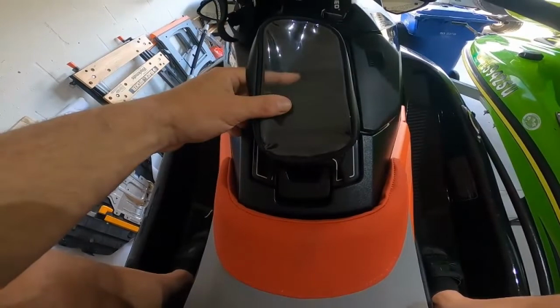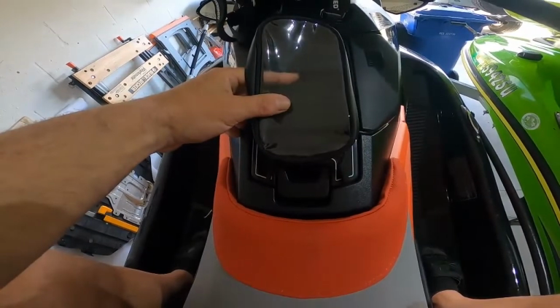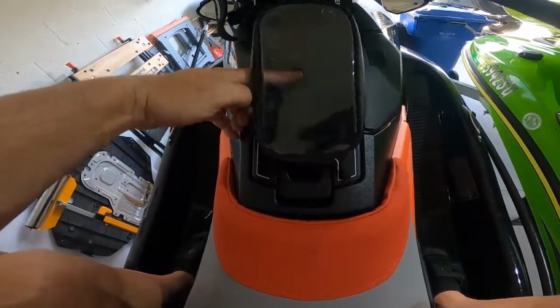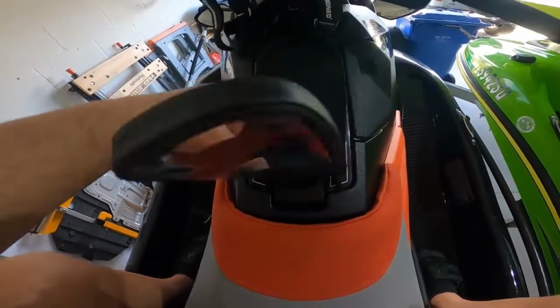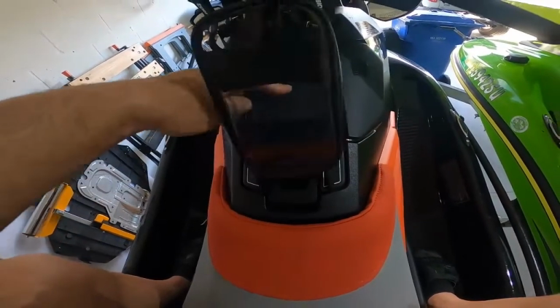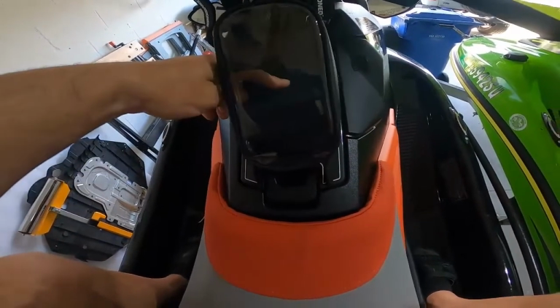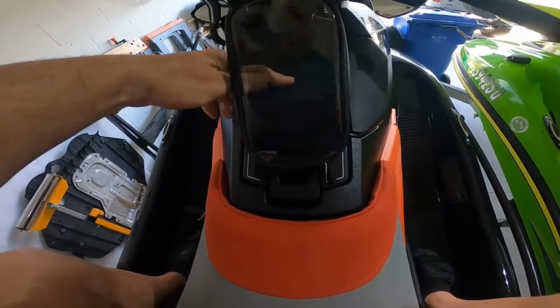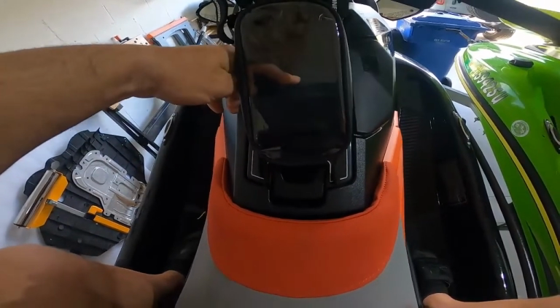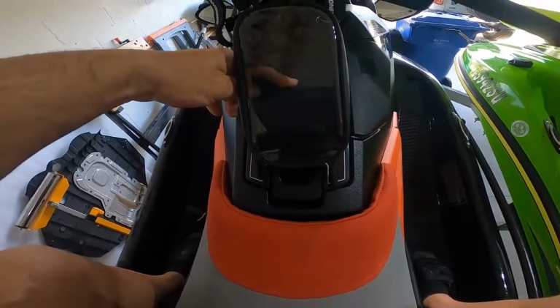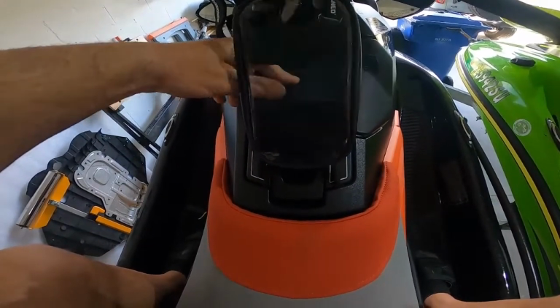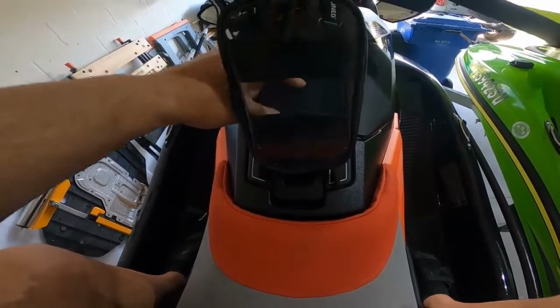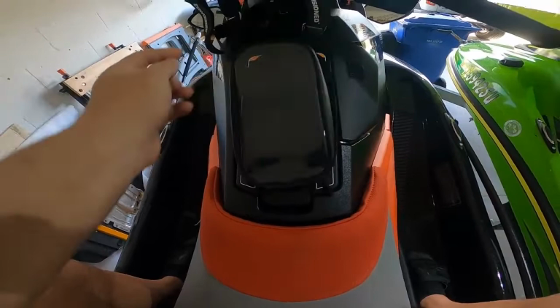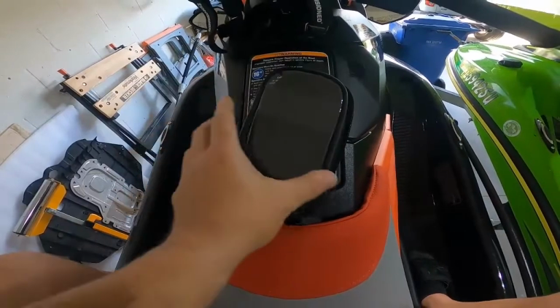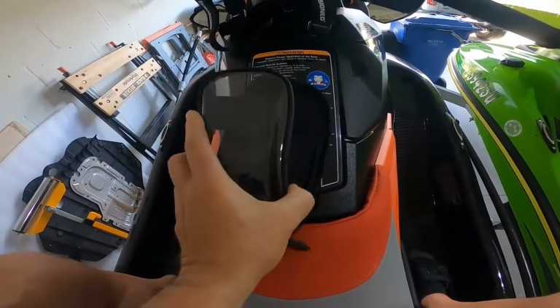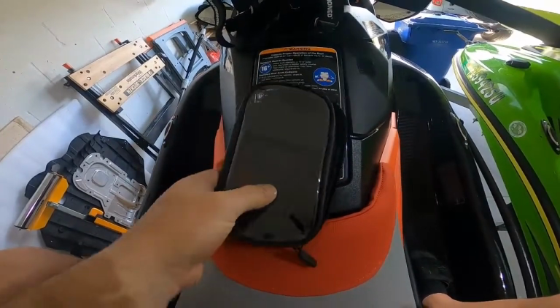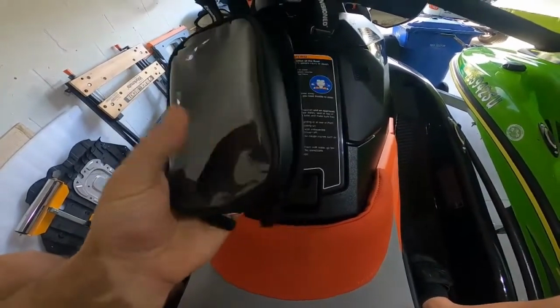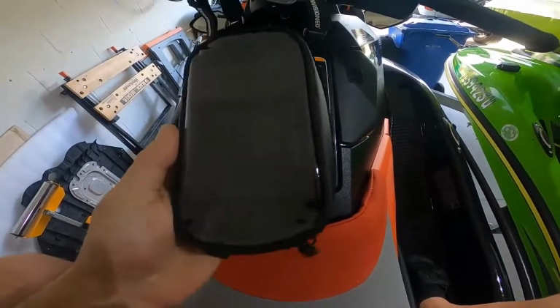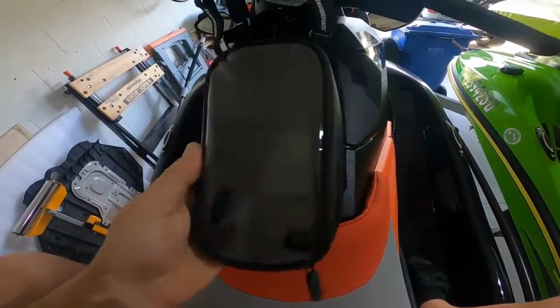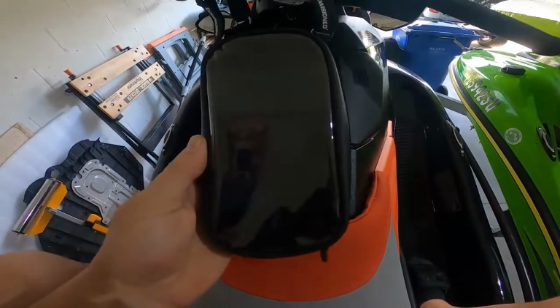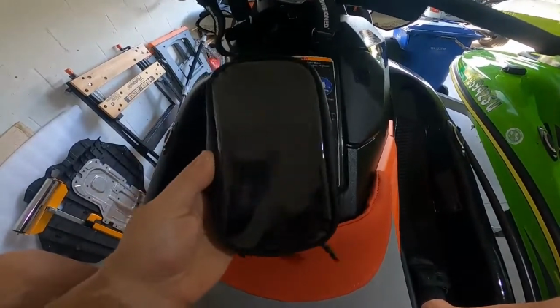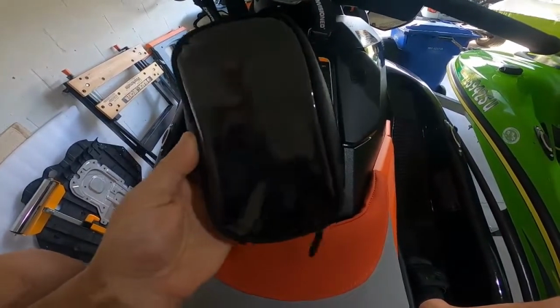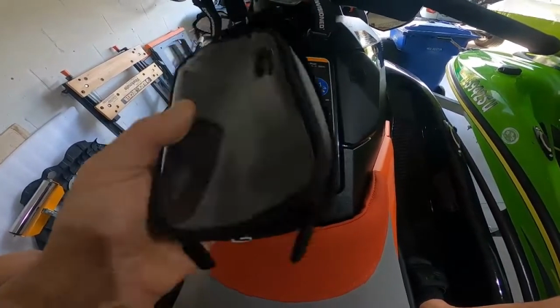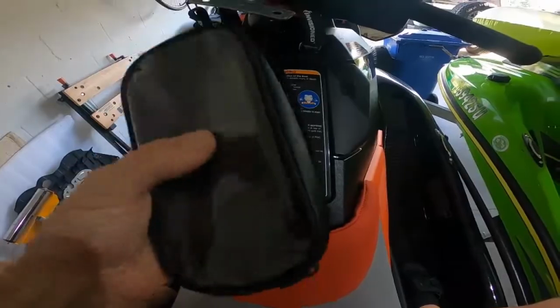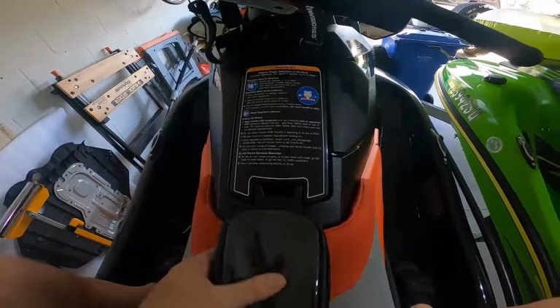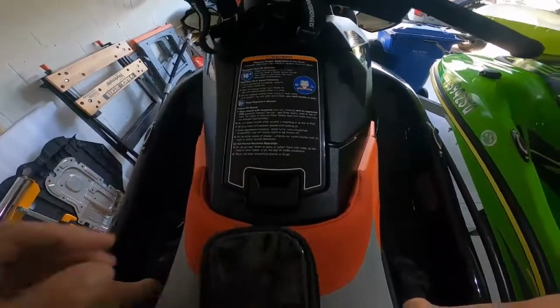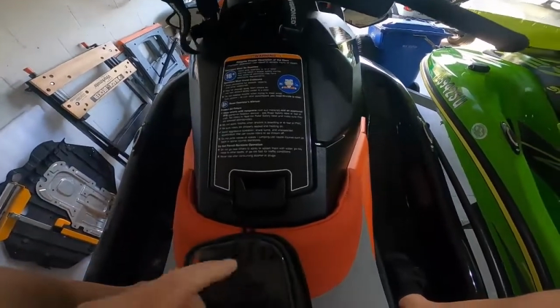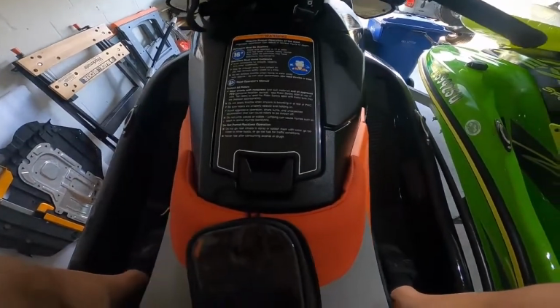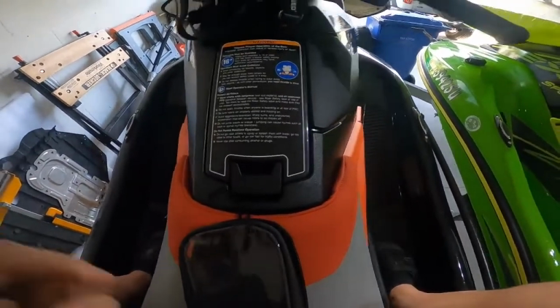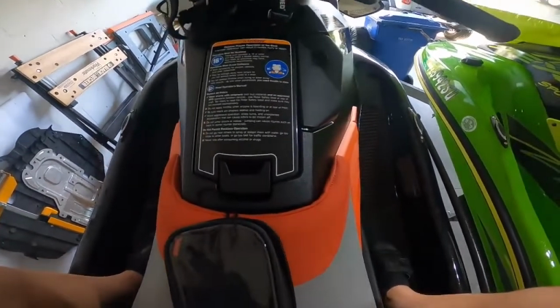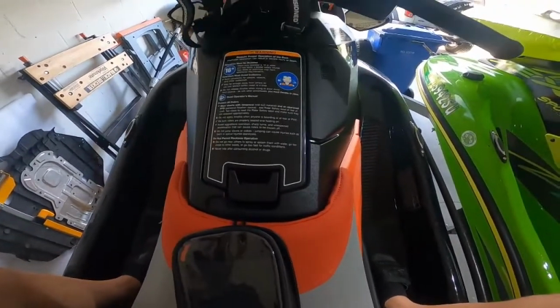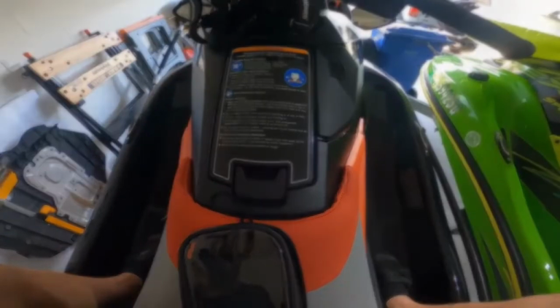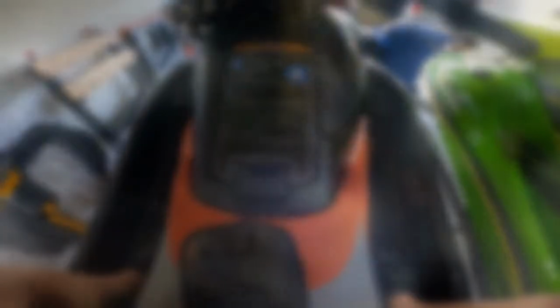My phone will always be right in my face. I can control my speakers, cameras, everything right there. And I won't lose it — it'll always be tucked away safe in here. Alright, so we'll get started and do that.